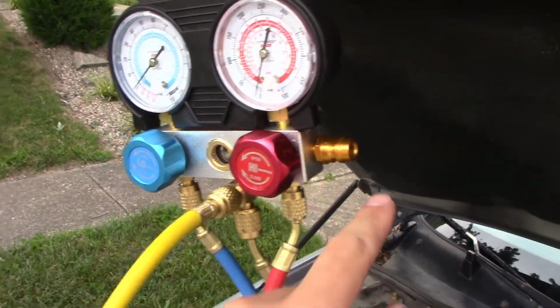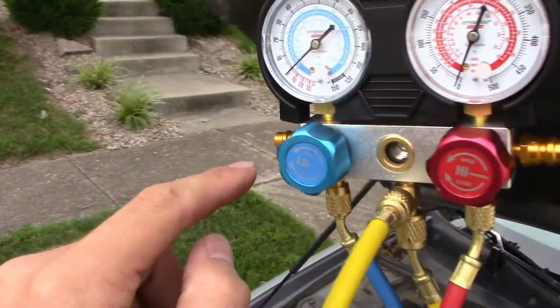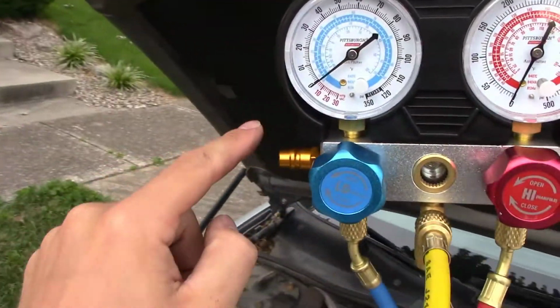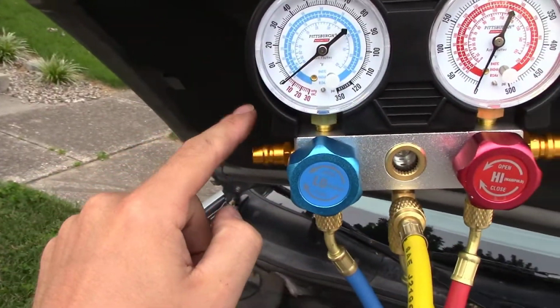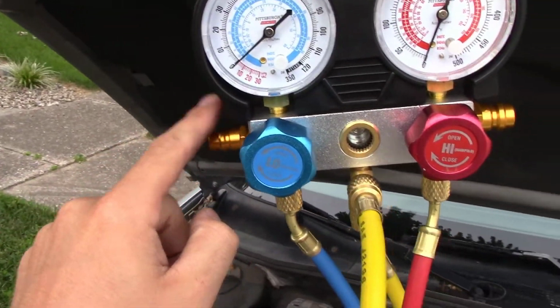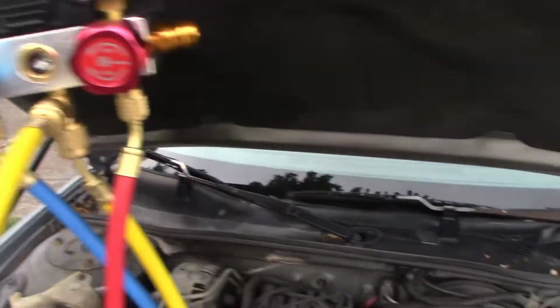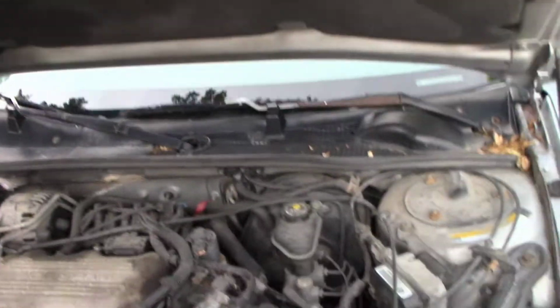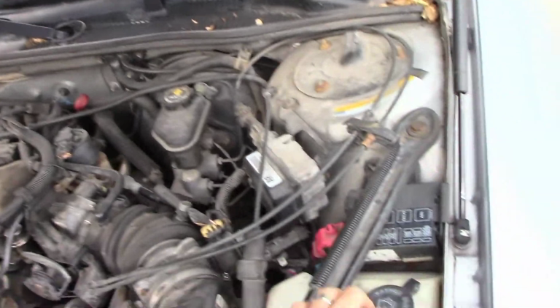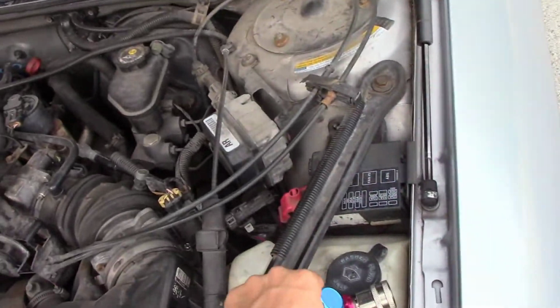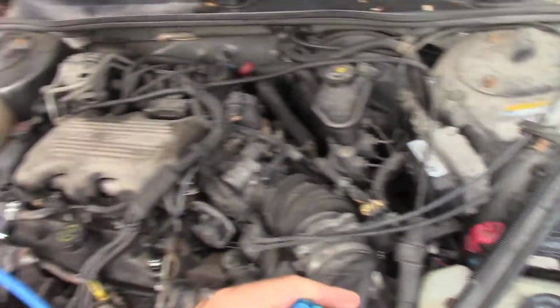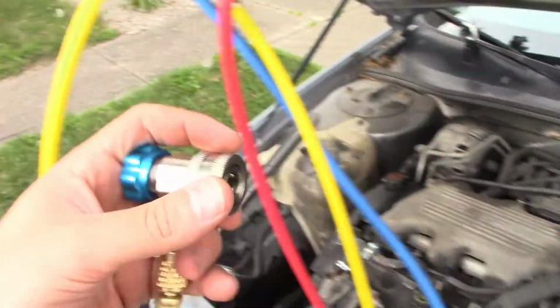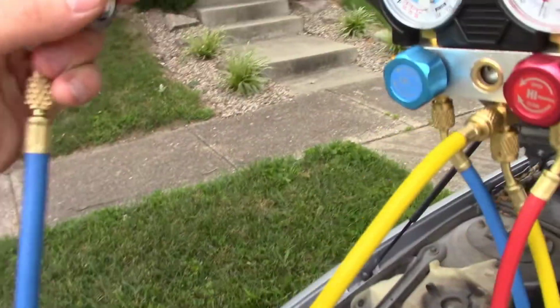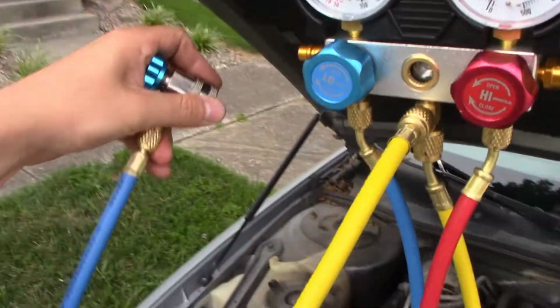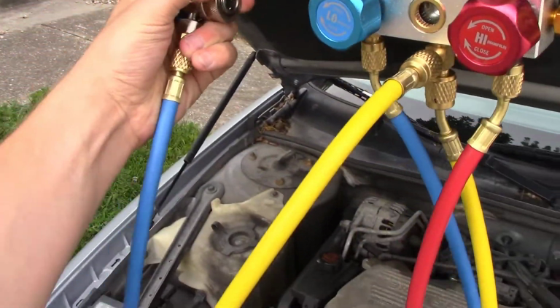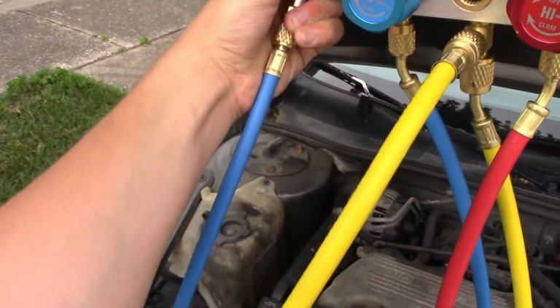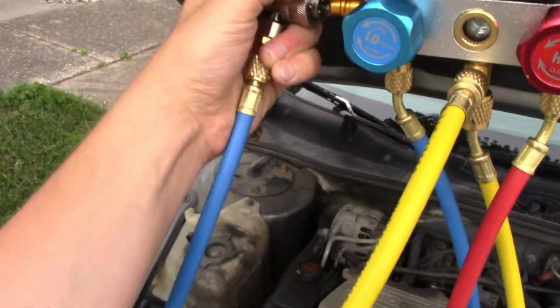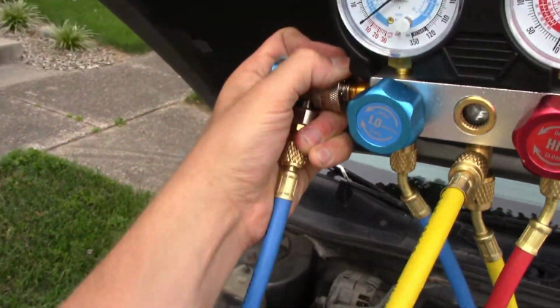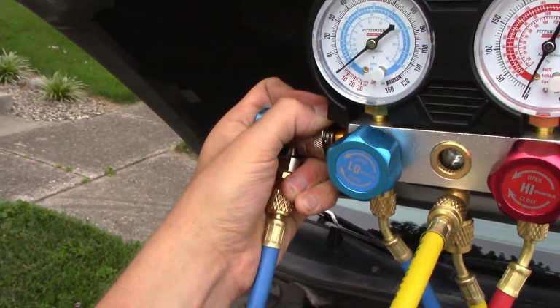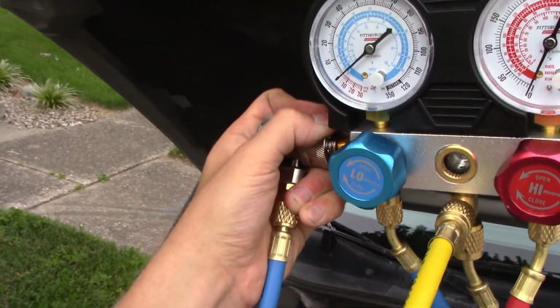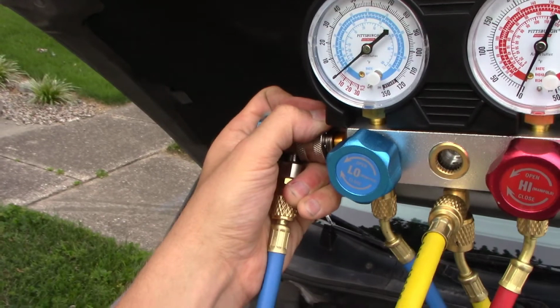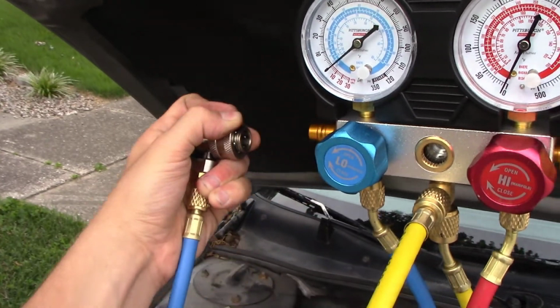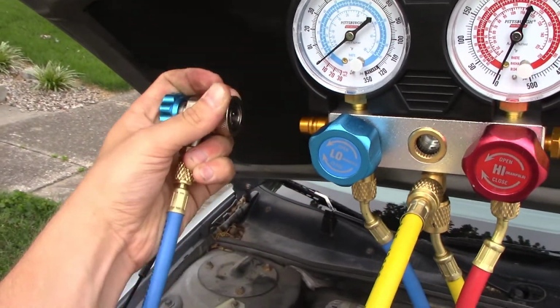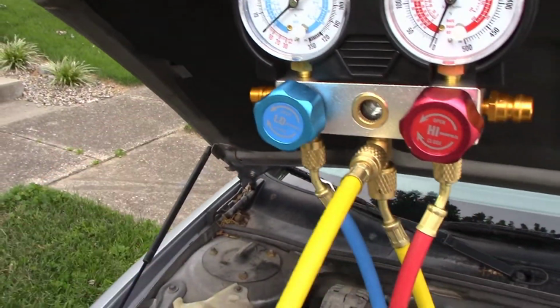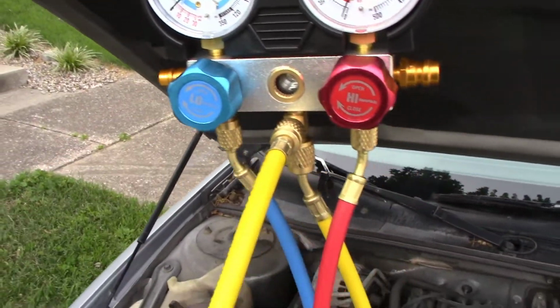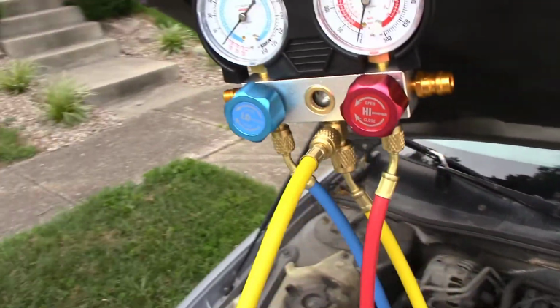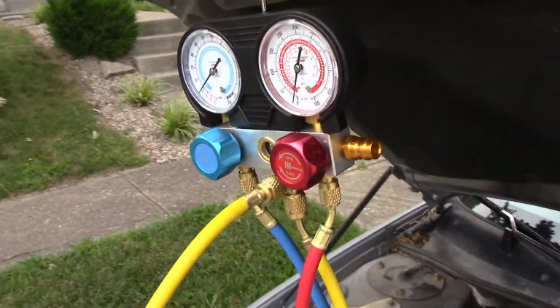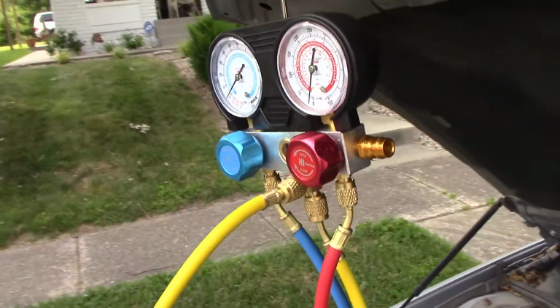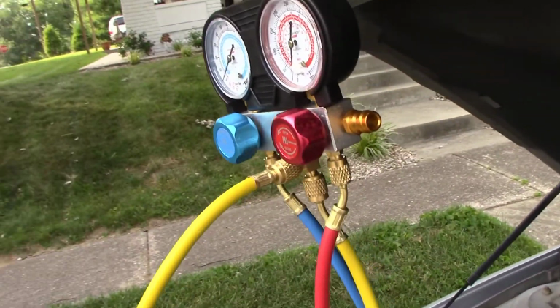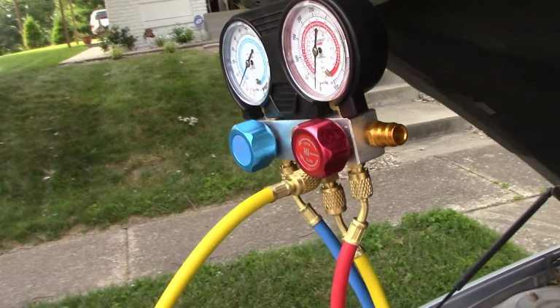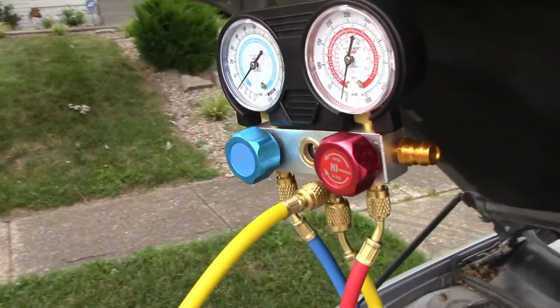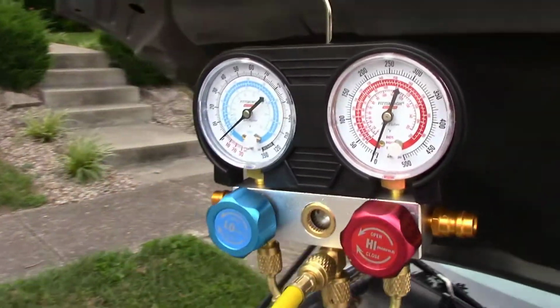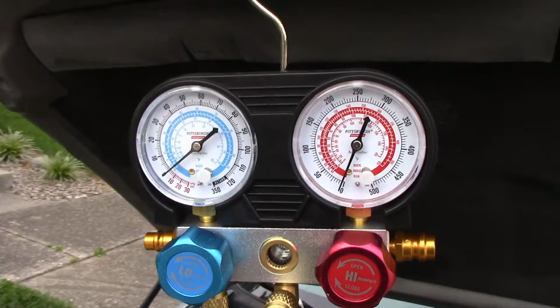There are three tubes to the manifold: a yellow, a blue, and a red. We're going to be using the red and blue today. Your AC system has a high pressure side, which the red side is going to attach to, and a low pressure side, which the blue side is going to attach to.